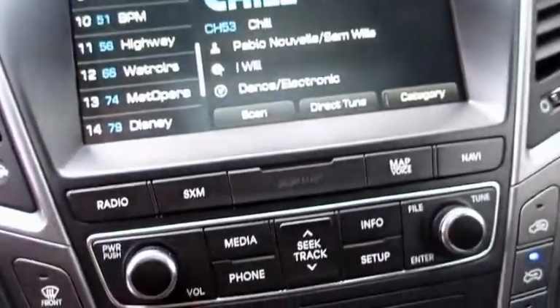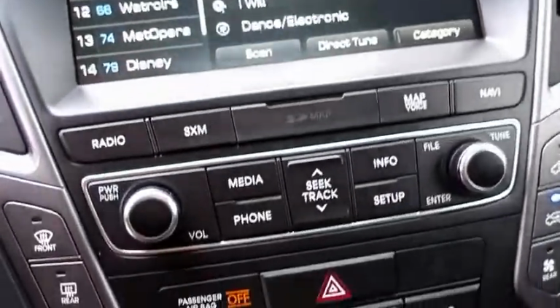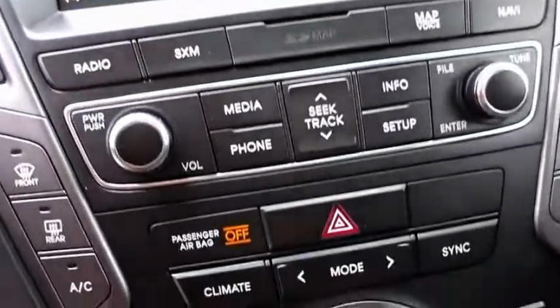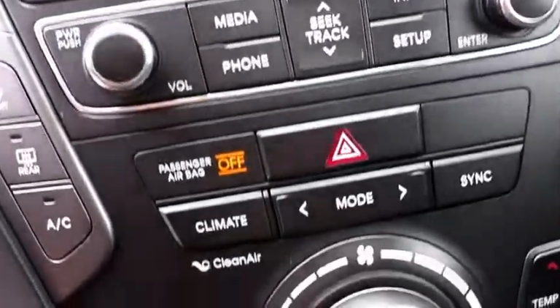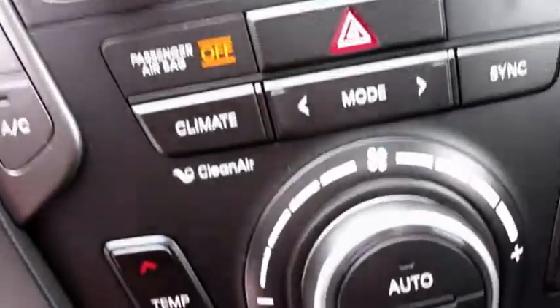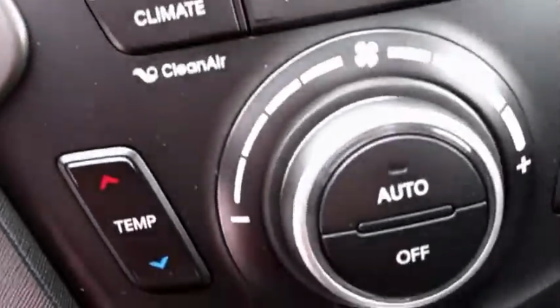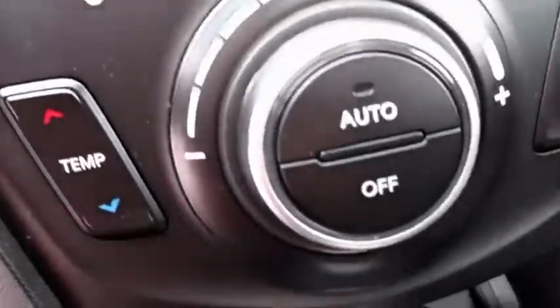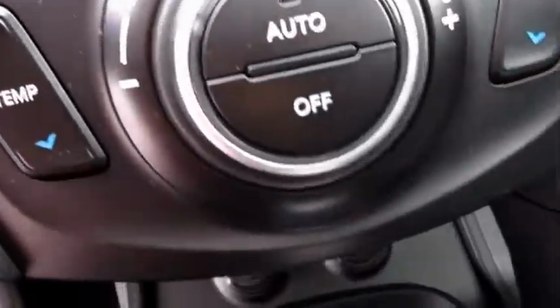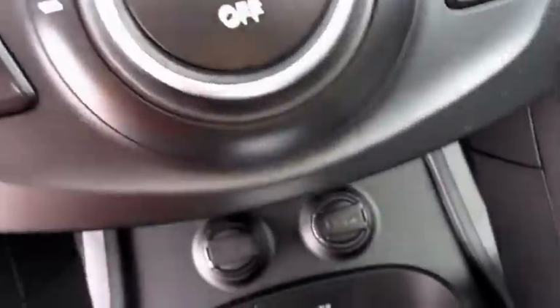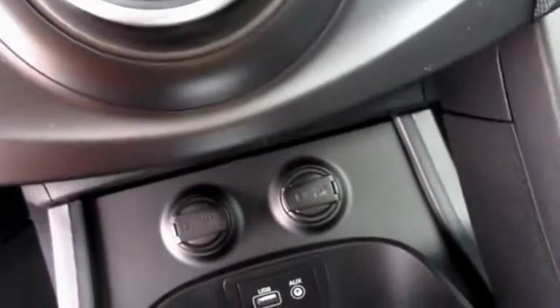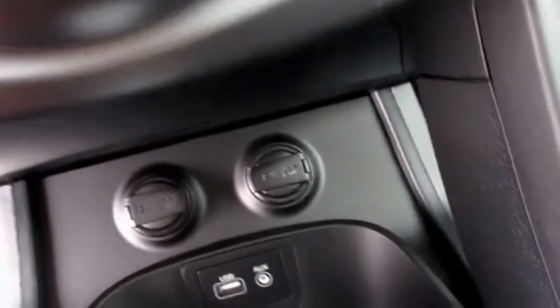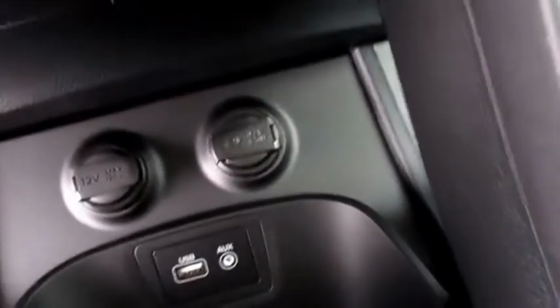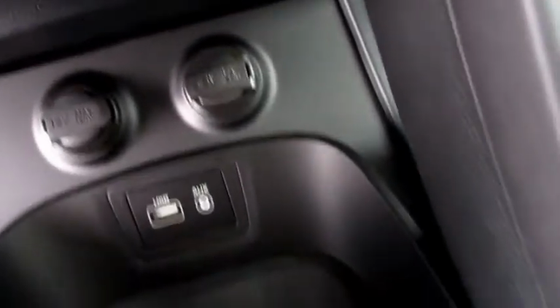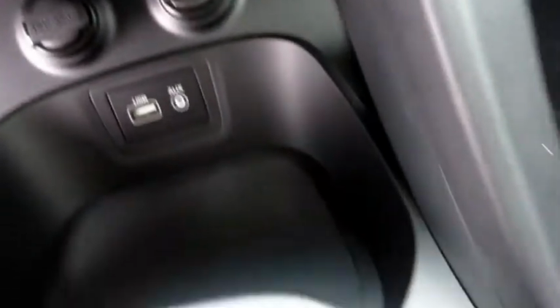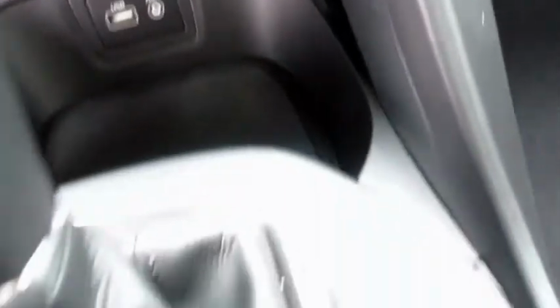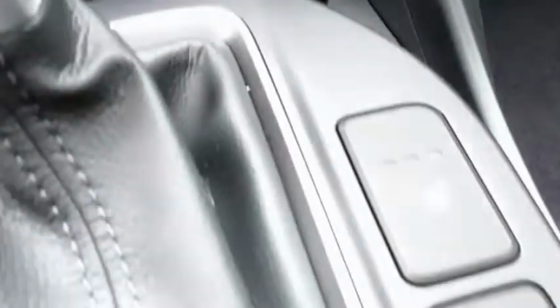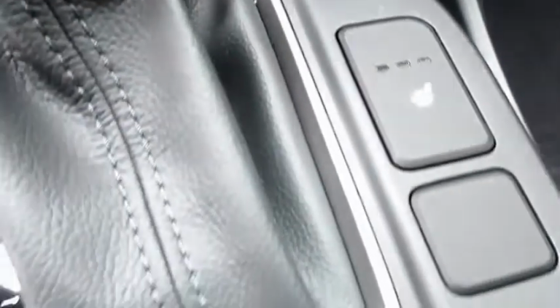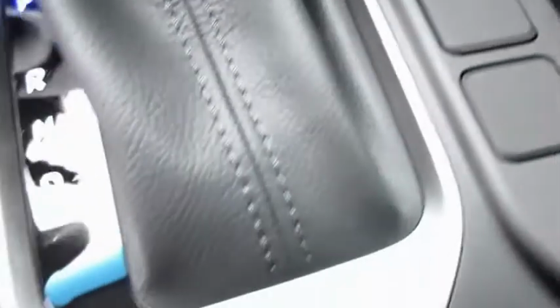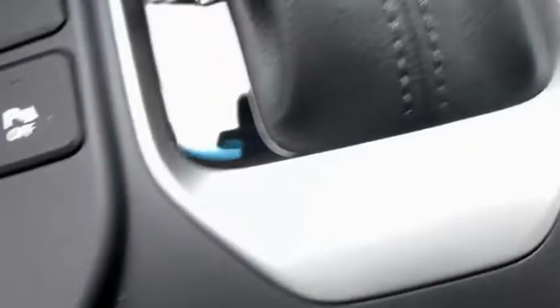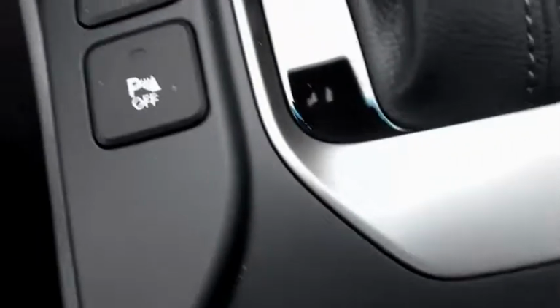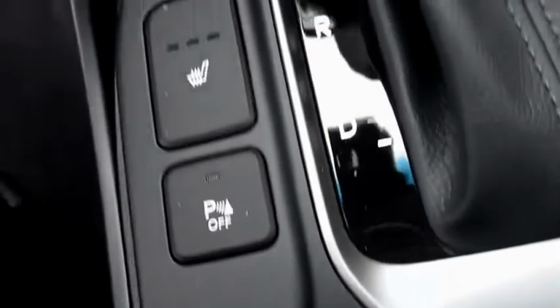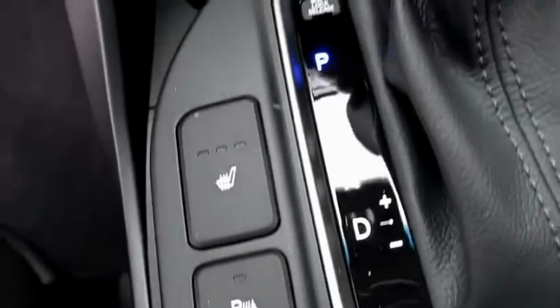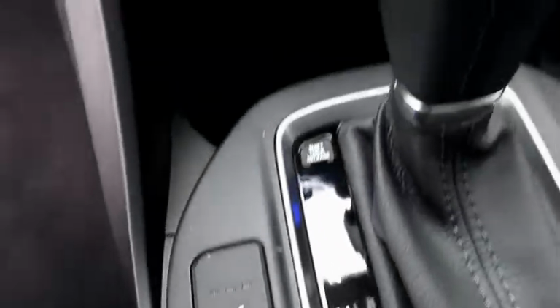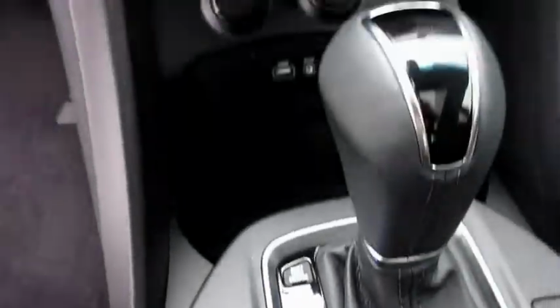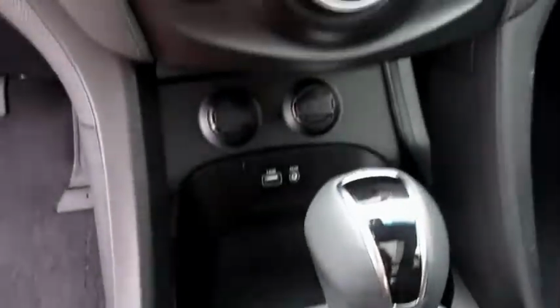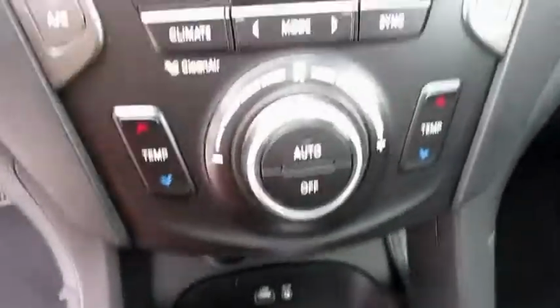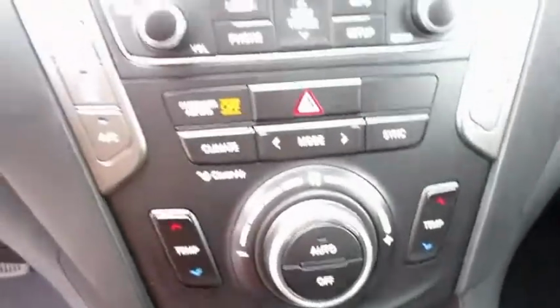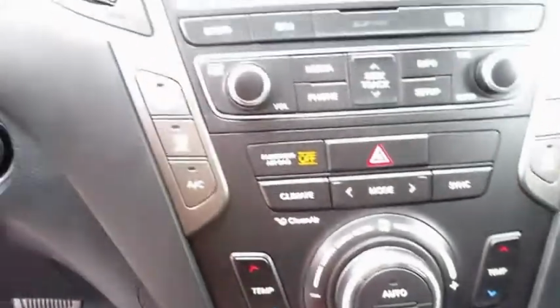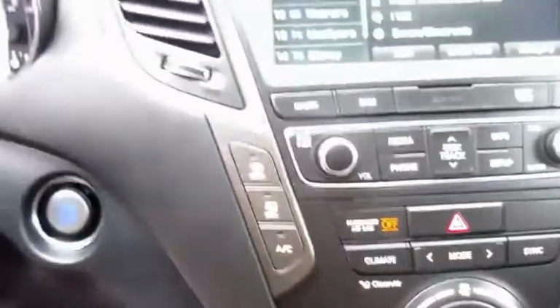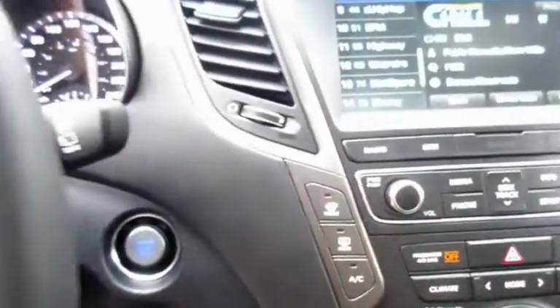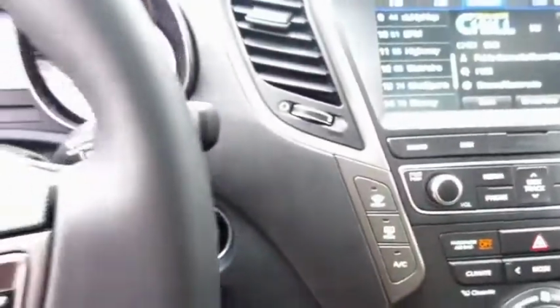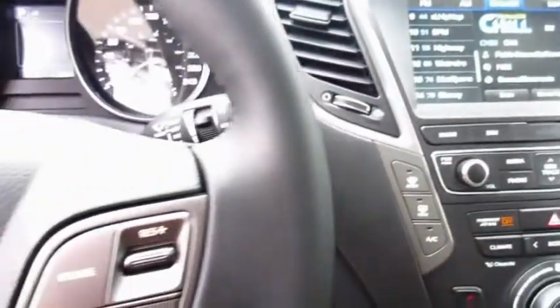The 8 inch touch screen has AM, FM, Sirius XM, CD, AUX and USB, as well as a multi-view camera — and if you're unsure about our new feature, I will link our info video below.